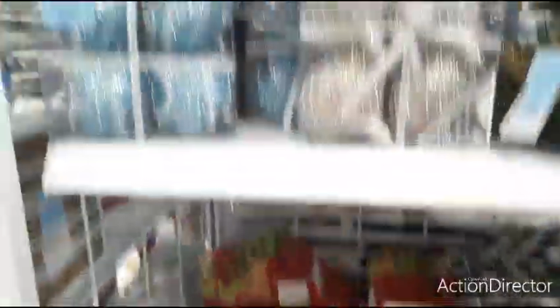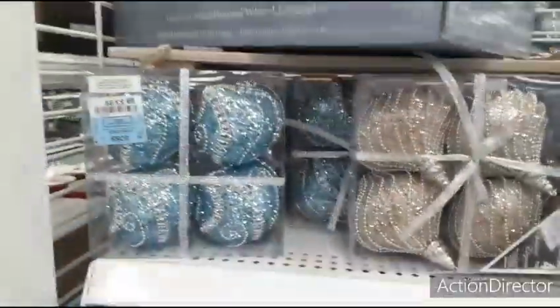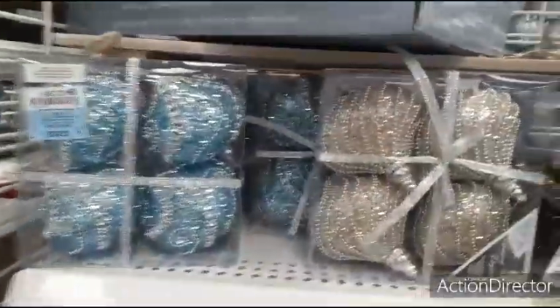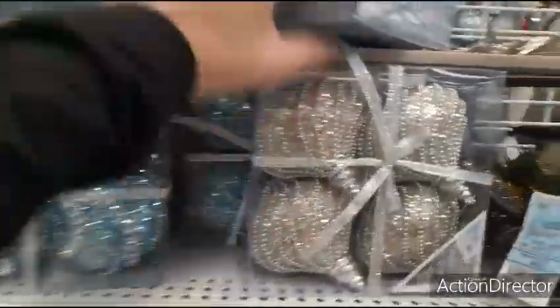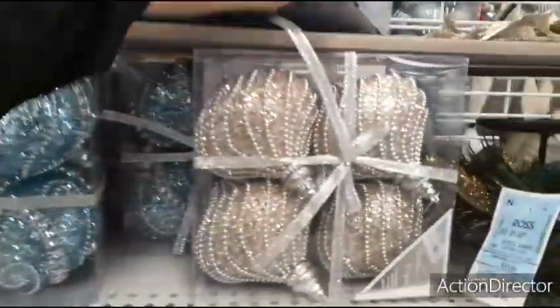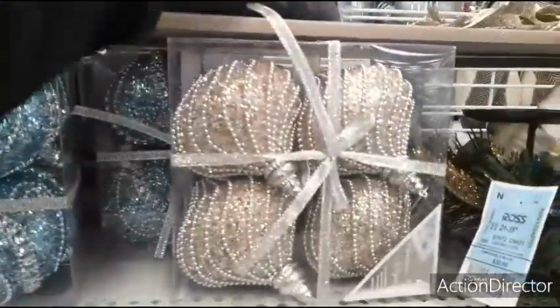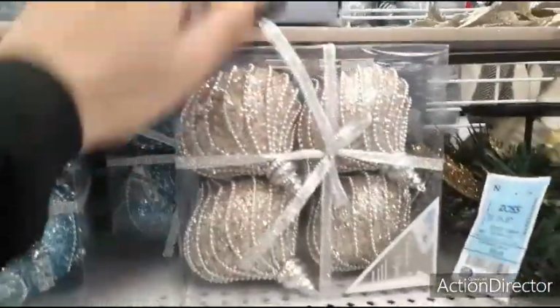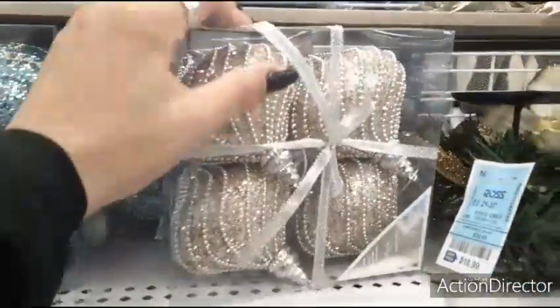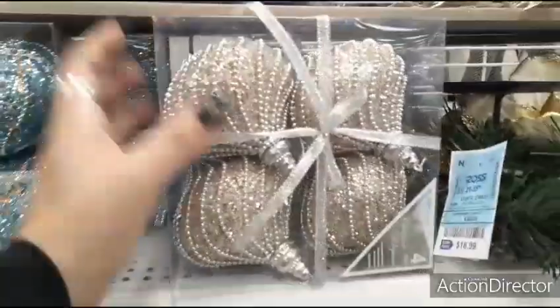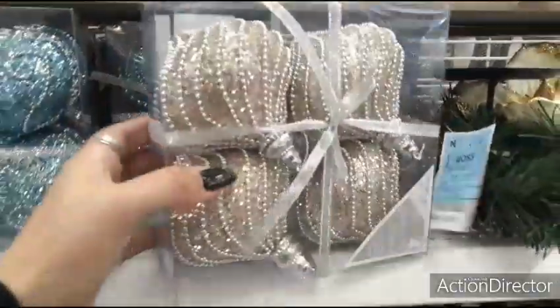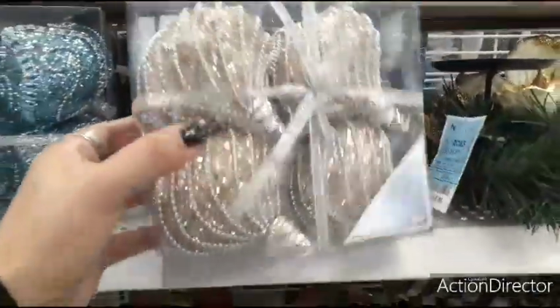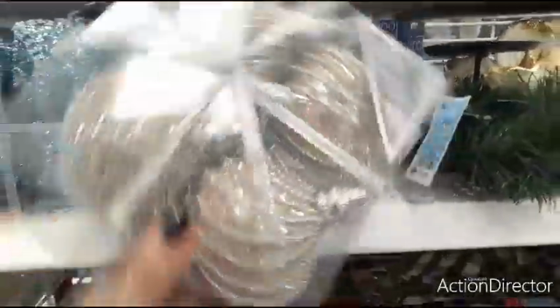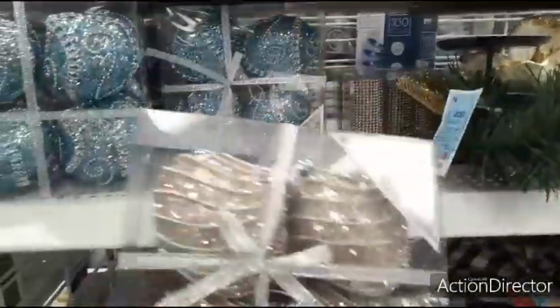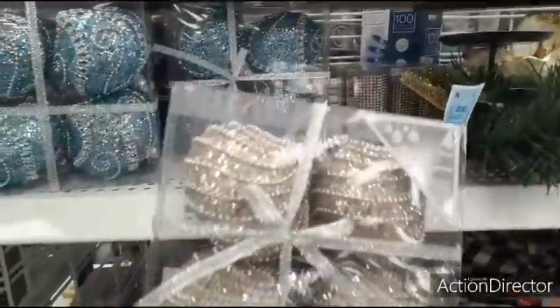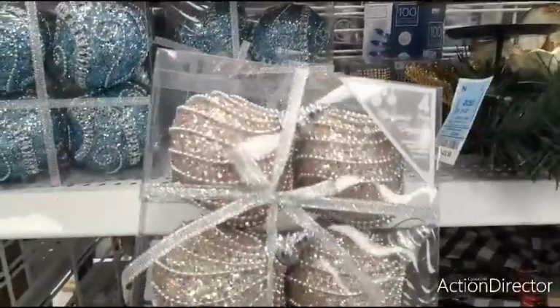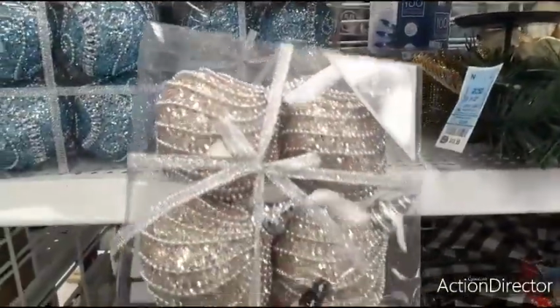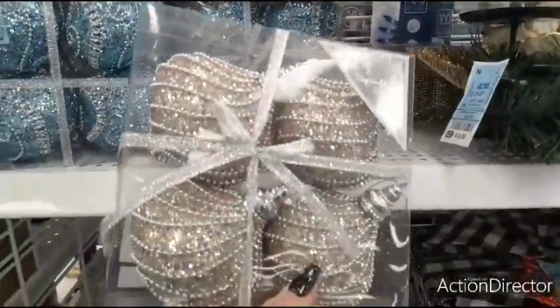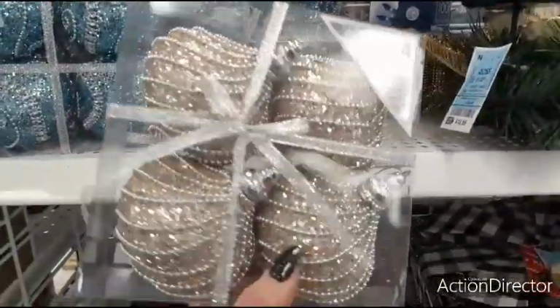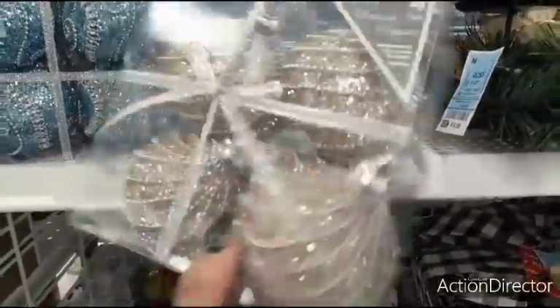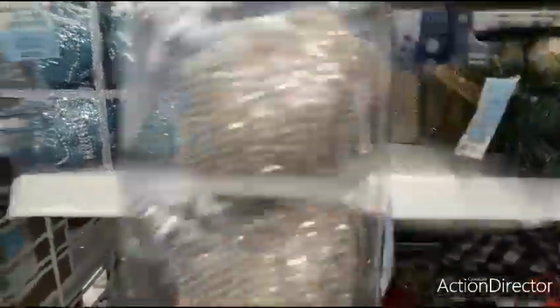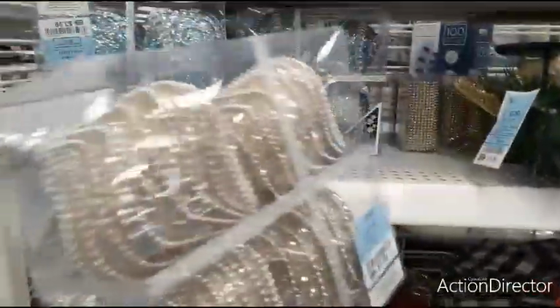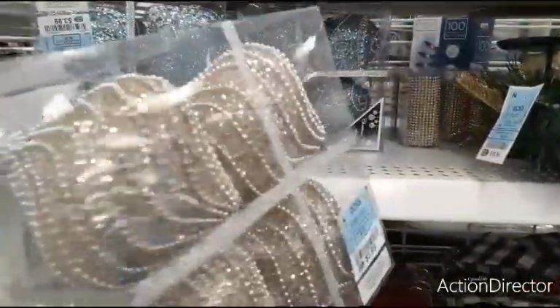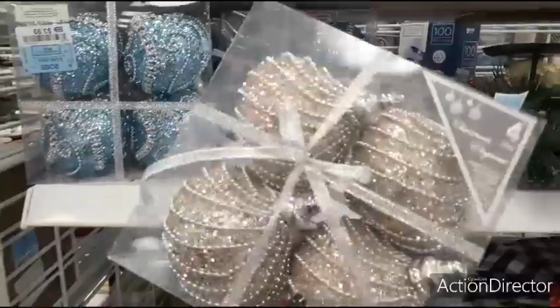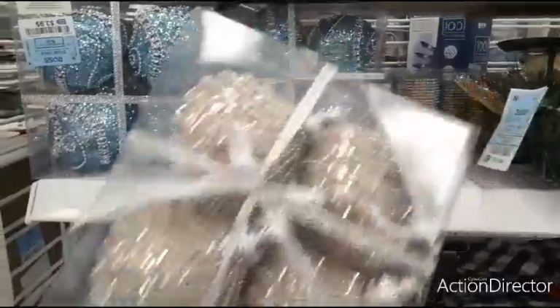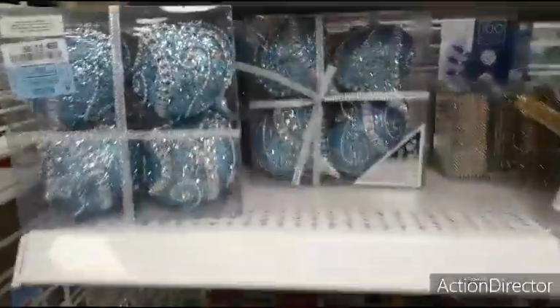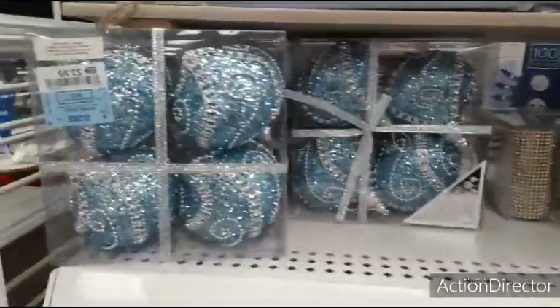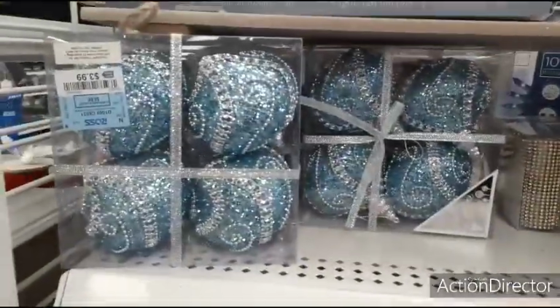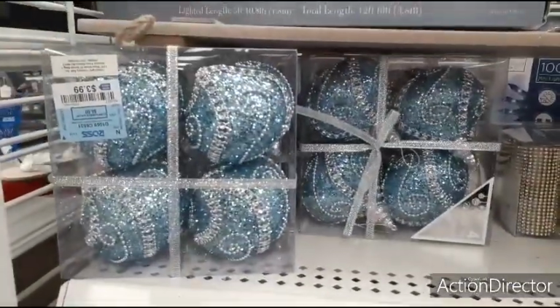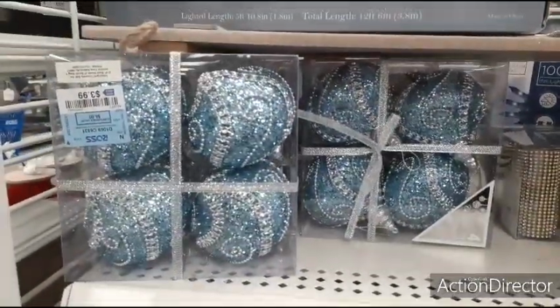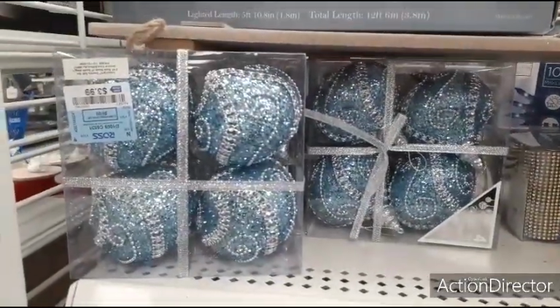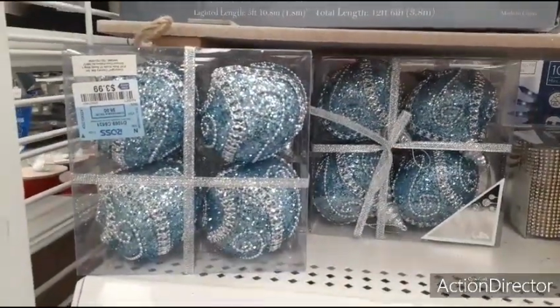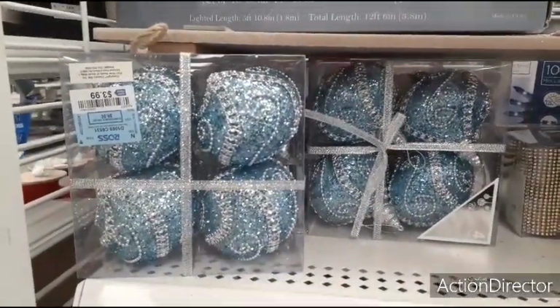Here they have some really cool ornaments — this is old school, definitely like it. You get four for $3.99. And look at the silver and blue — same price — really pretty.